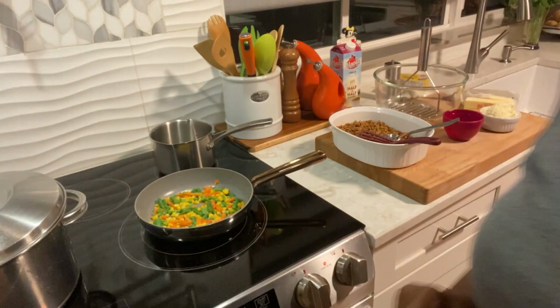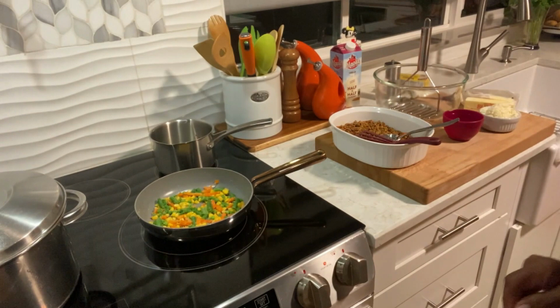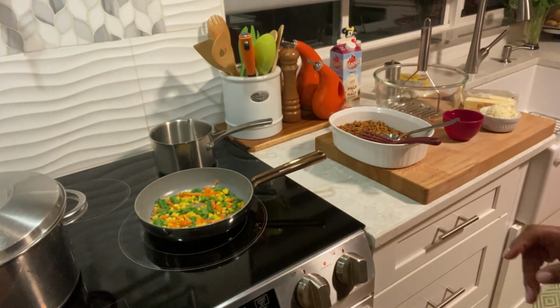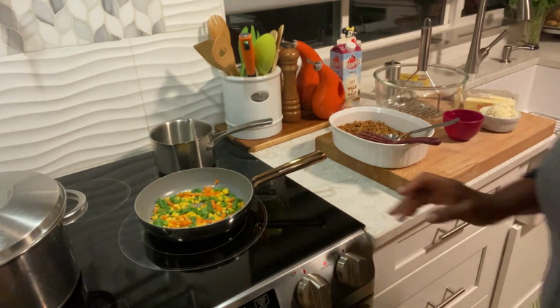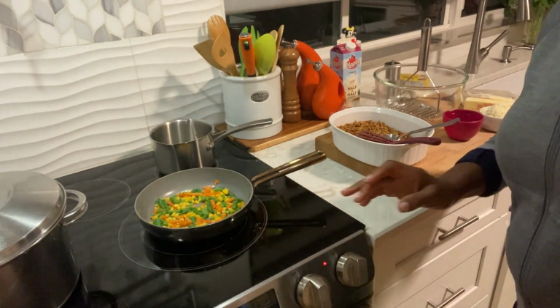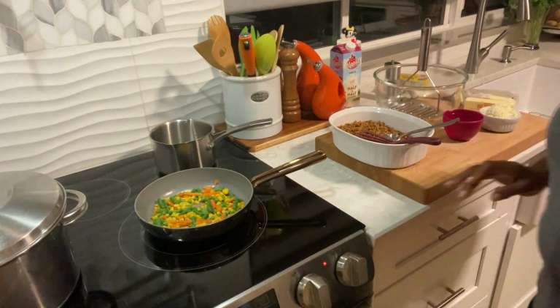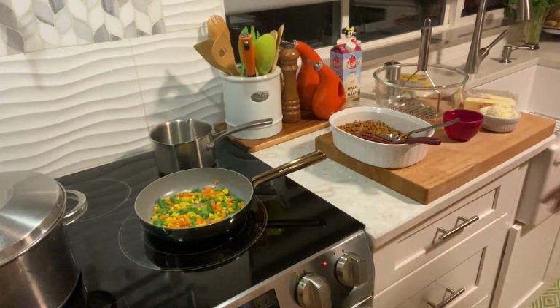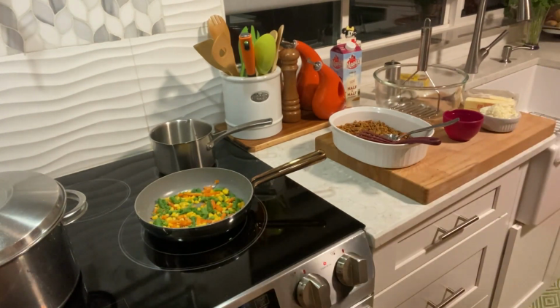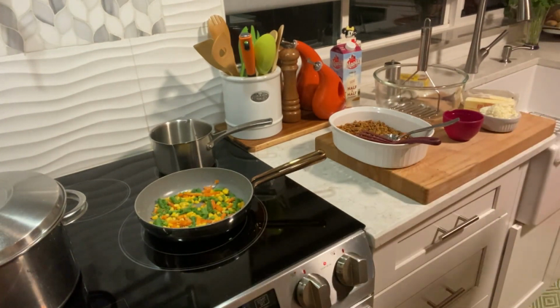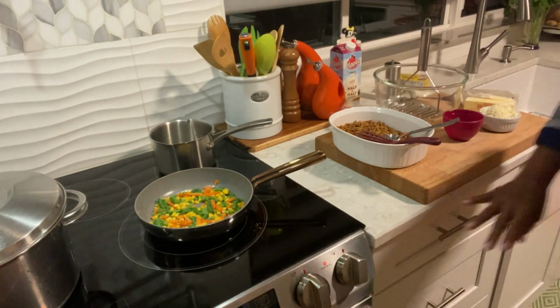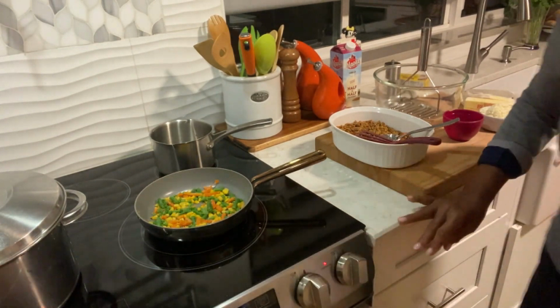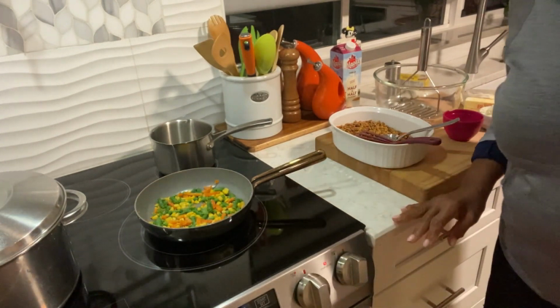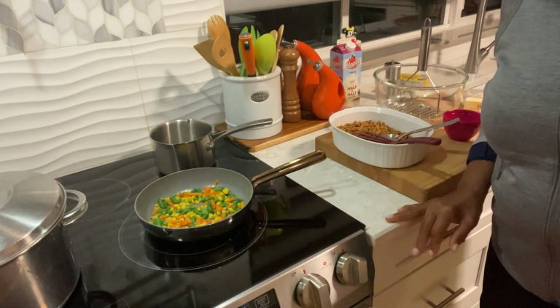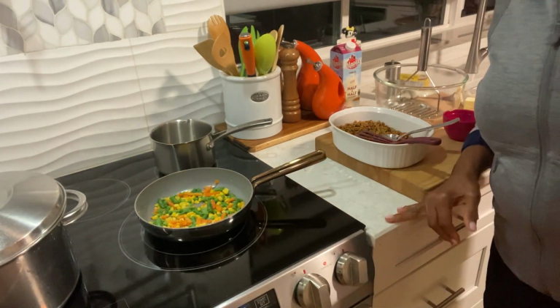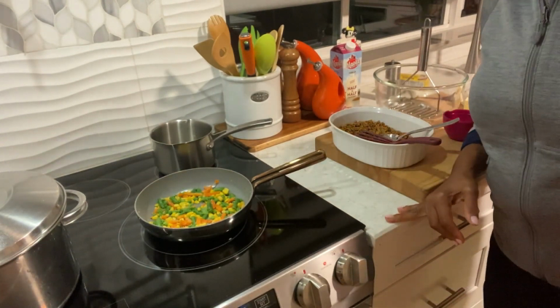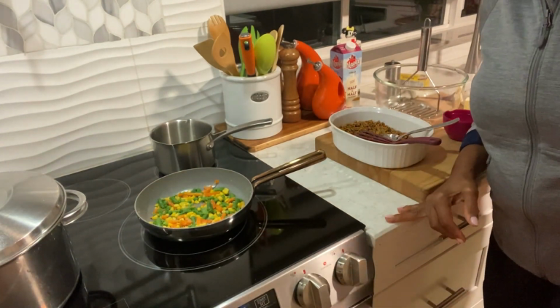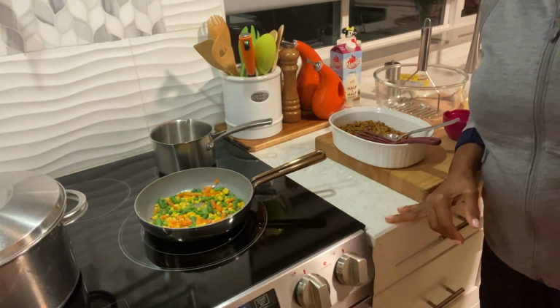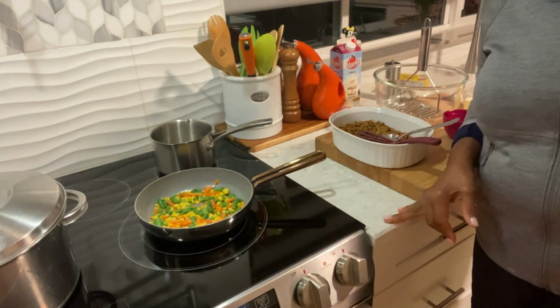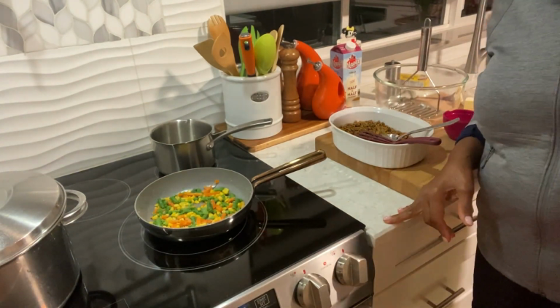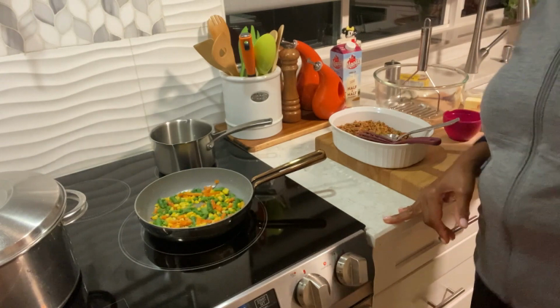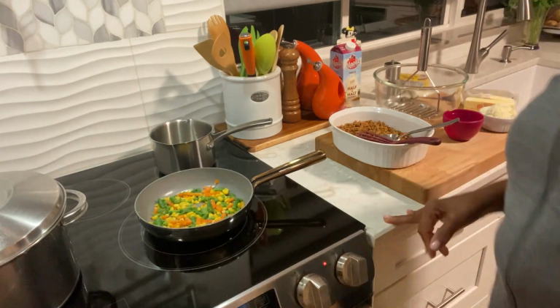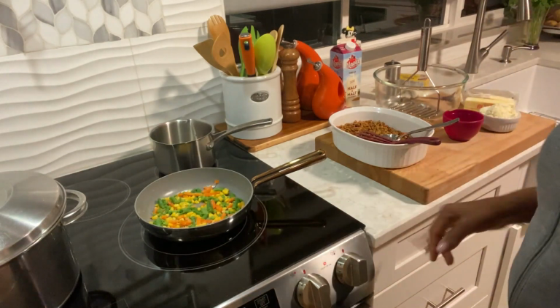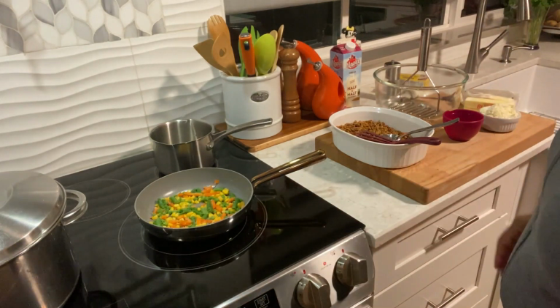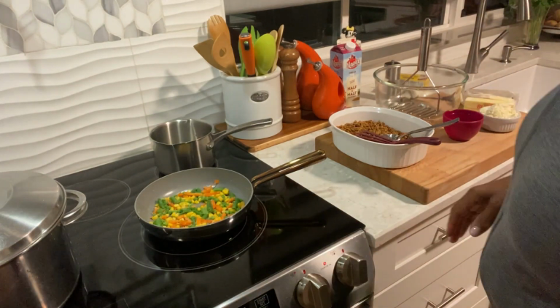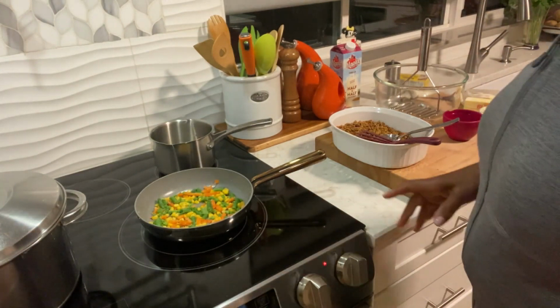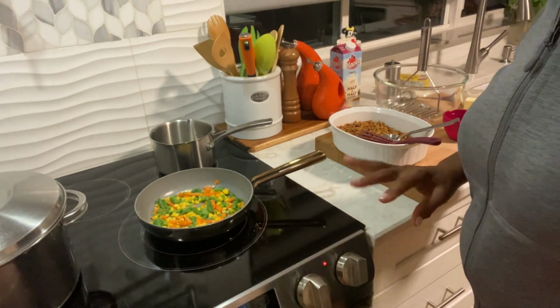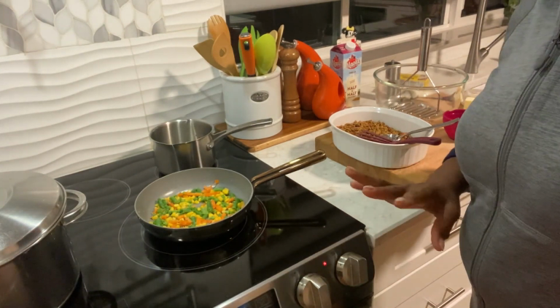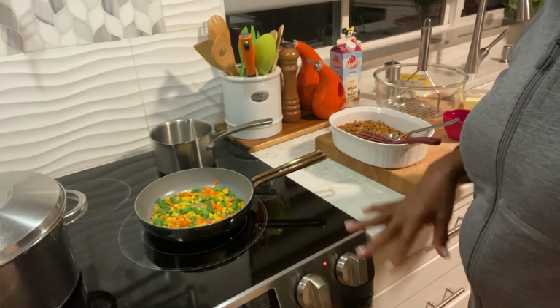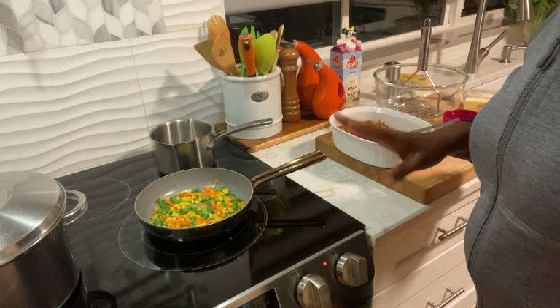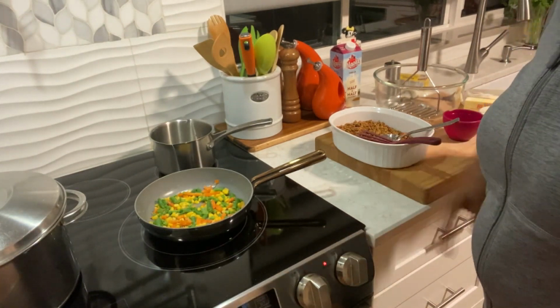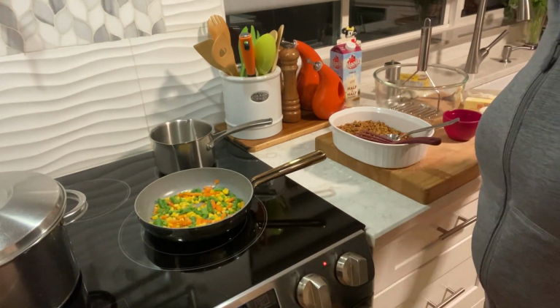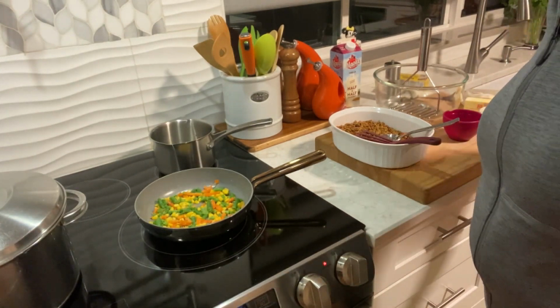Hi family, welcome back to MJ's Kitchen. I hope you're having a great day. Today I'm going to make for you some shepherd's pie.